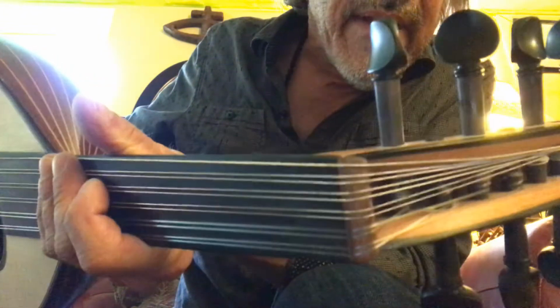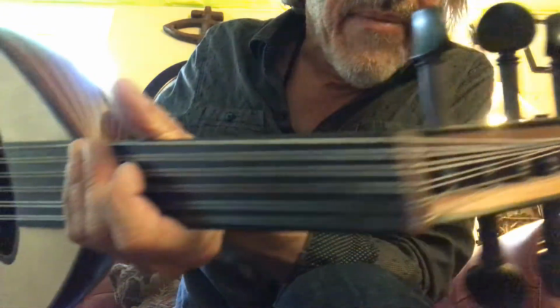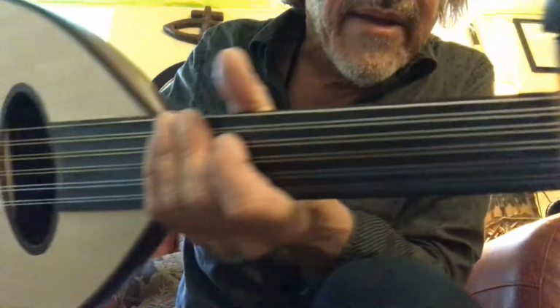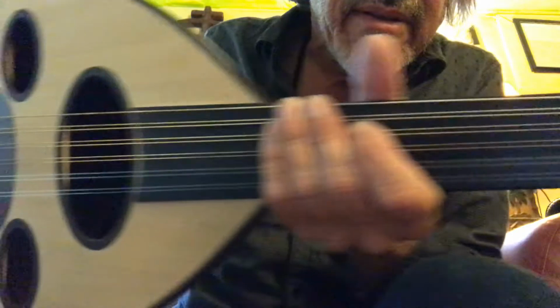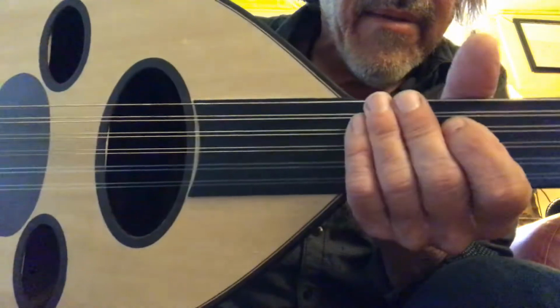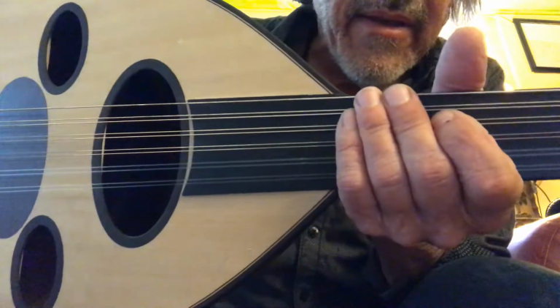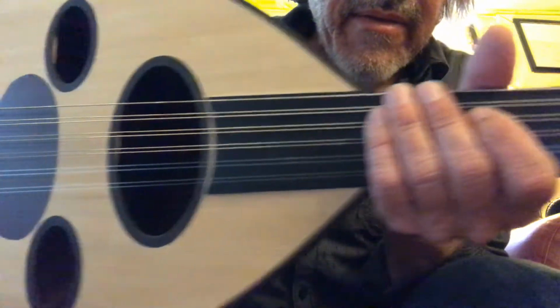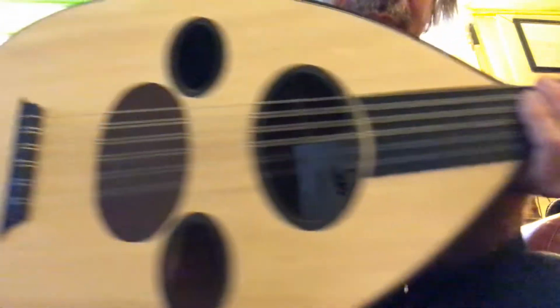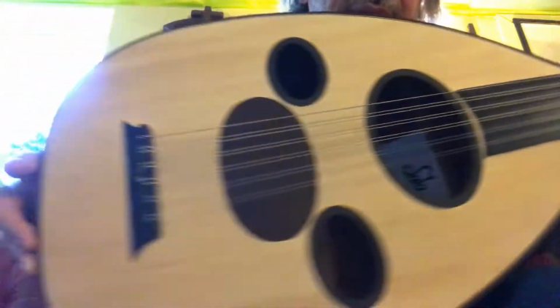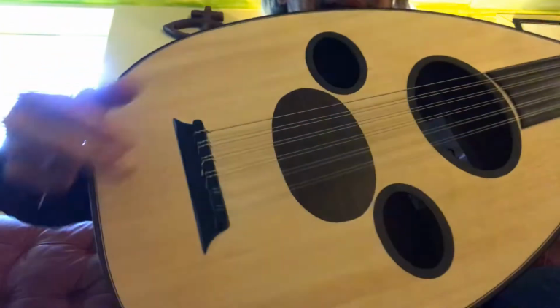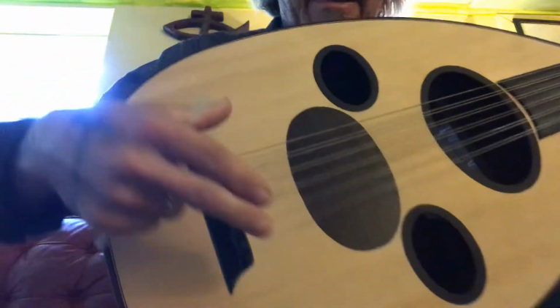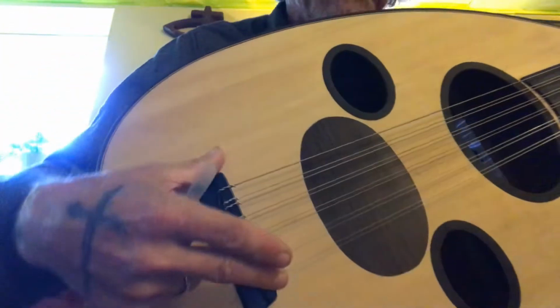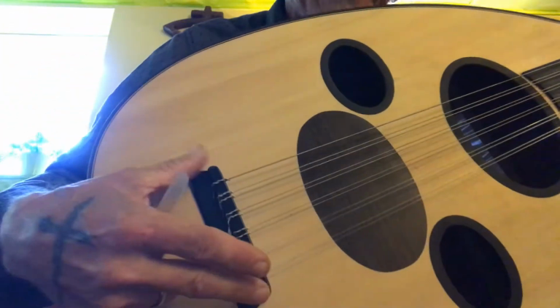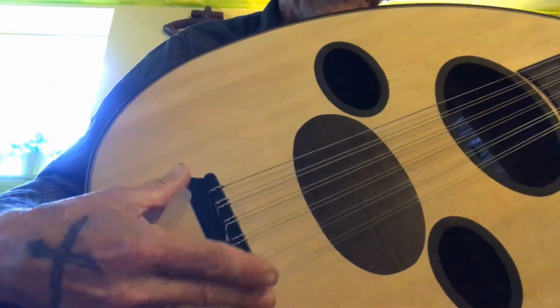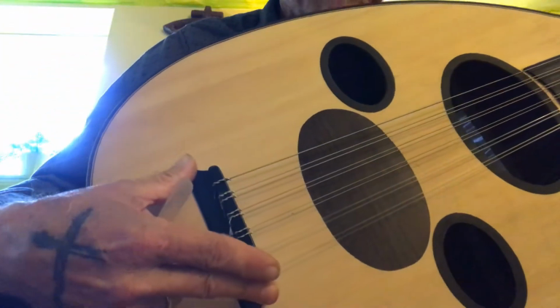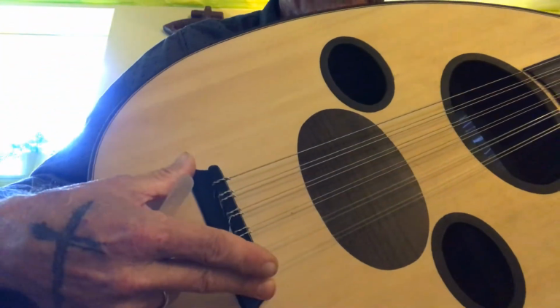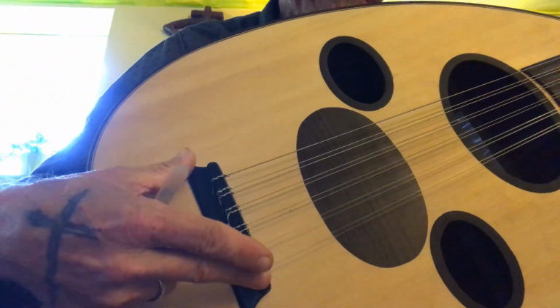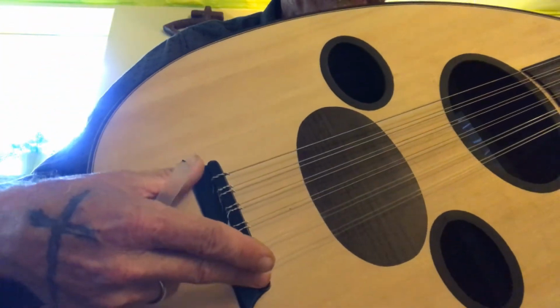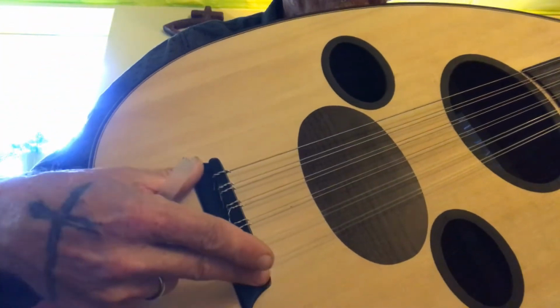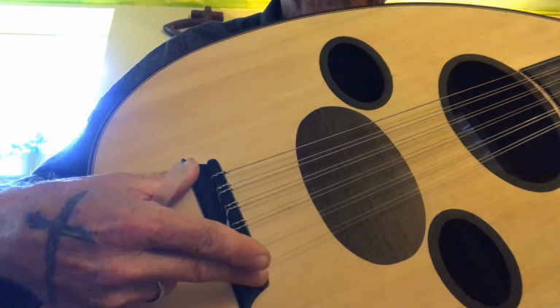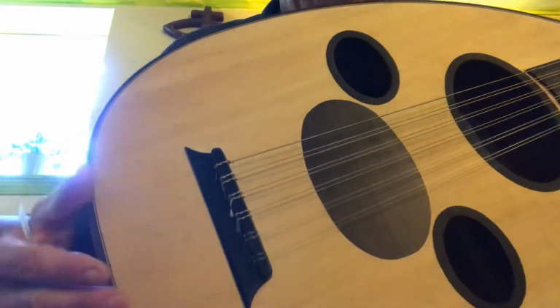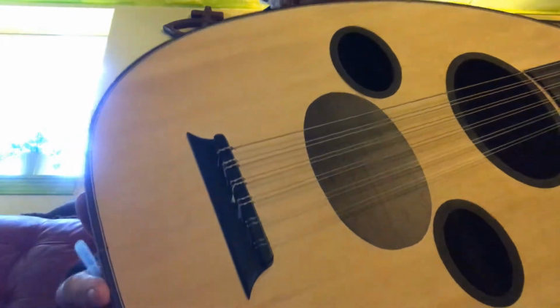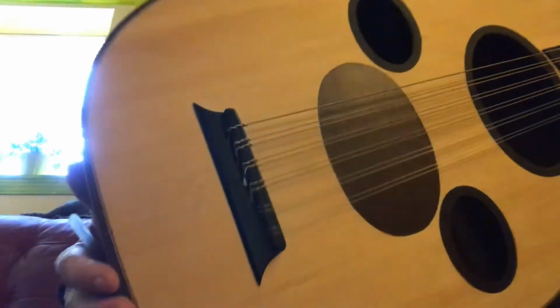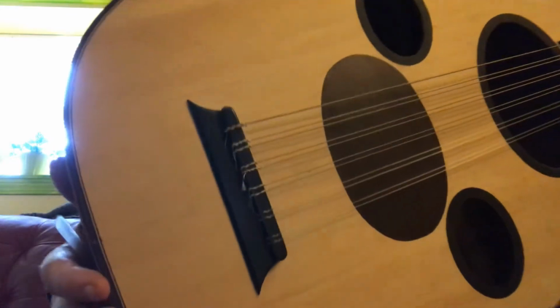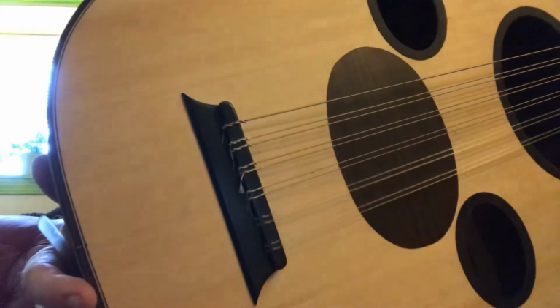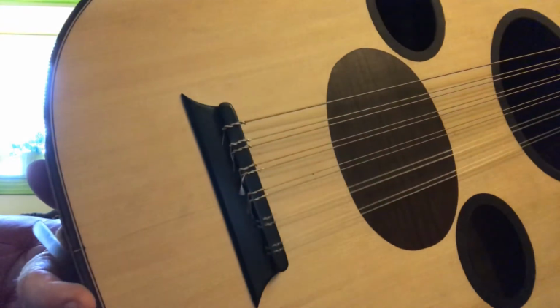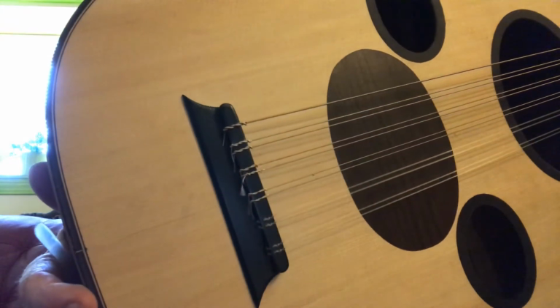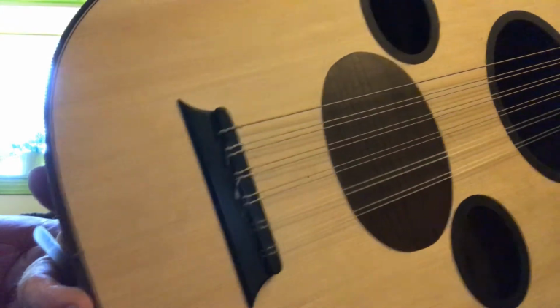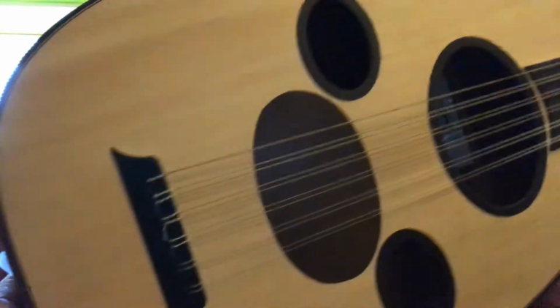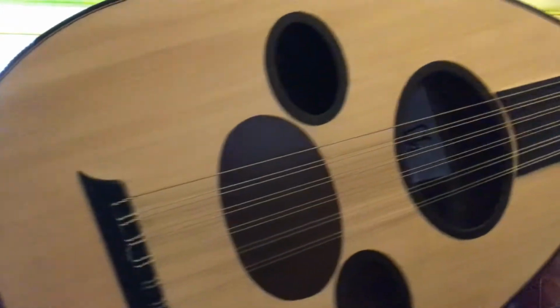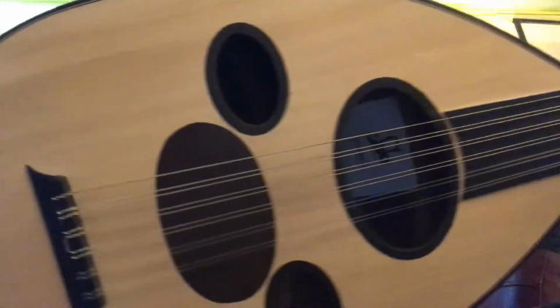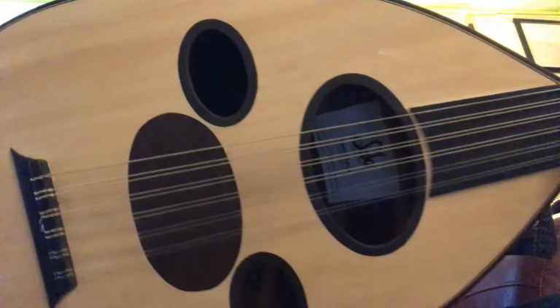Ebony pegs, ebony fretboard. I think they use a boxwood, a type of boxwood for the bridges — they're preferred, but that's one of the finer bridges. Isn't that beautiful?